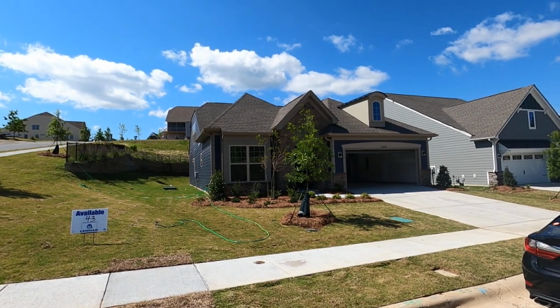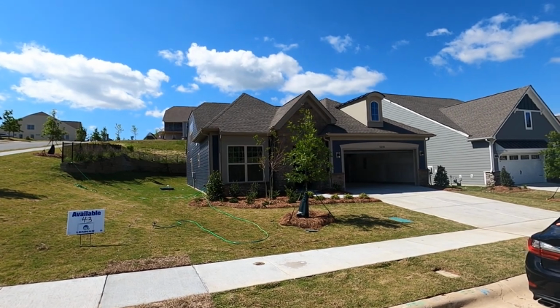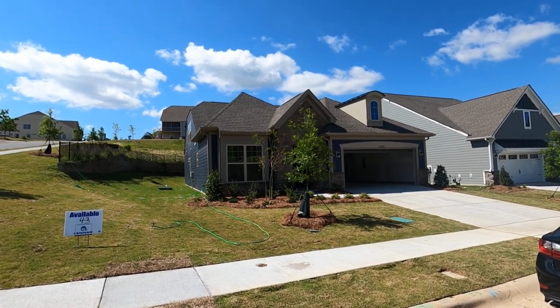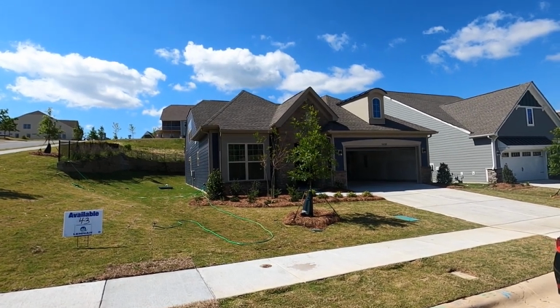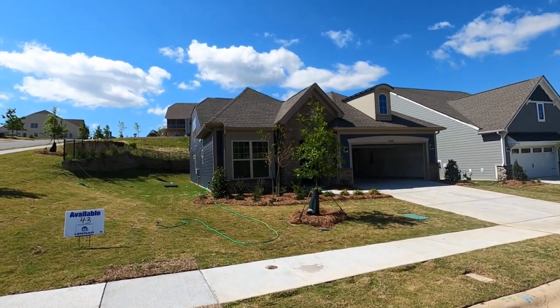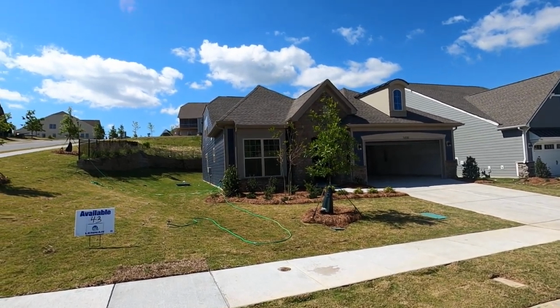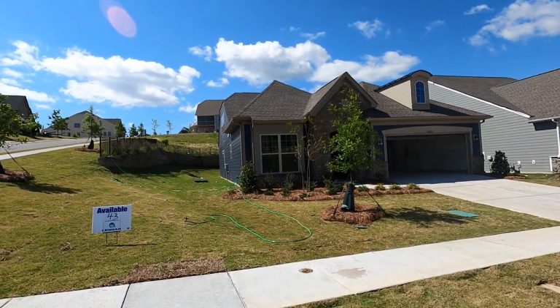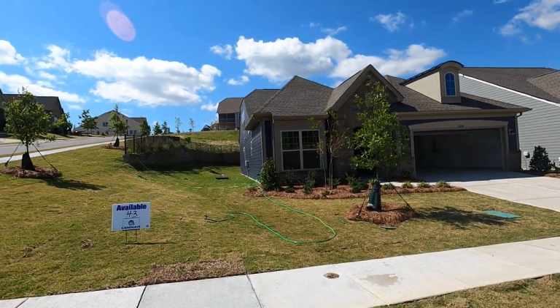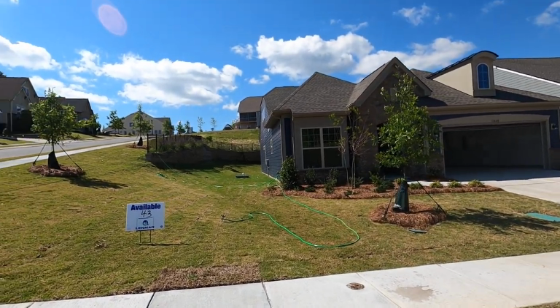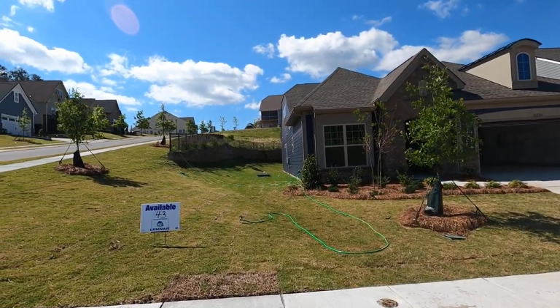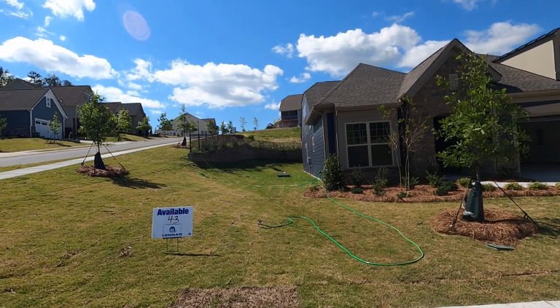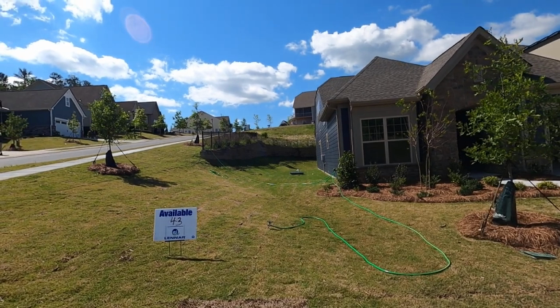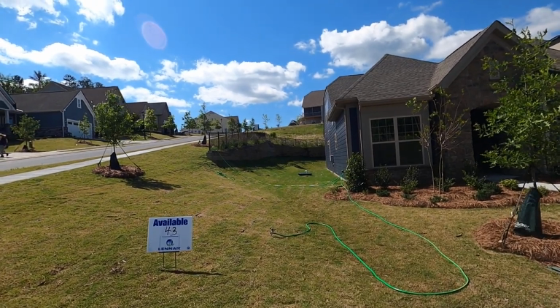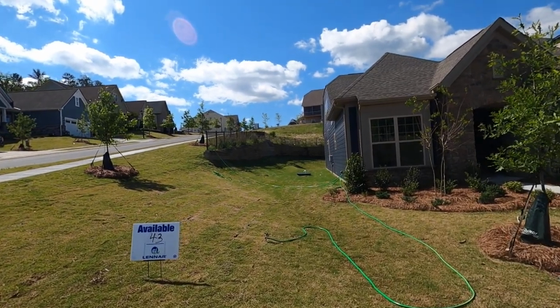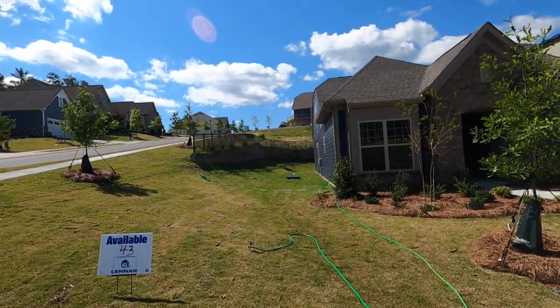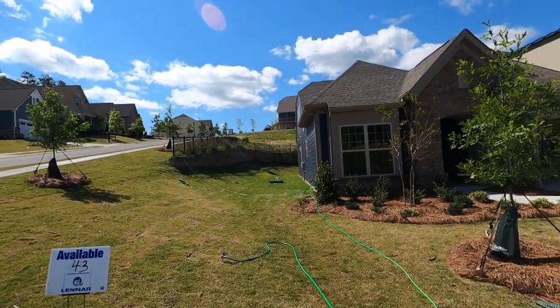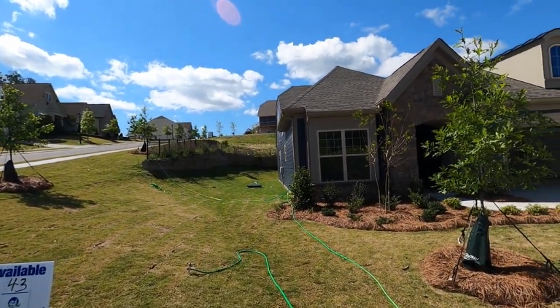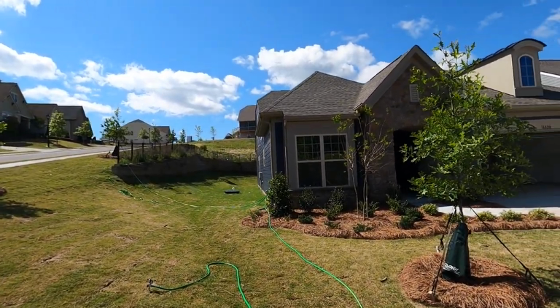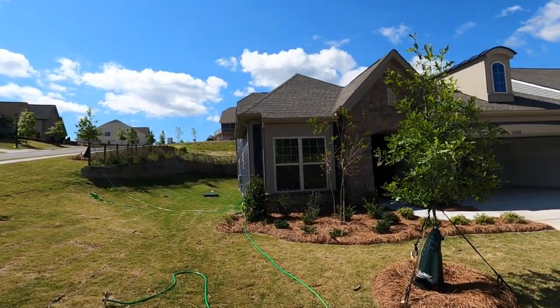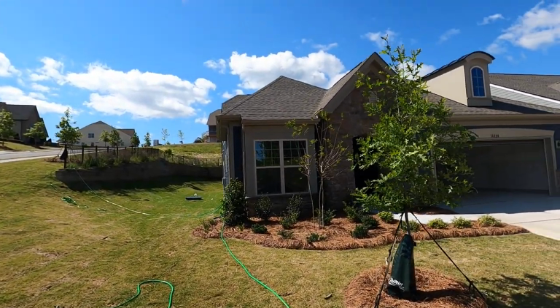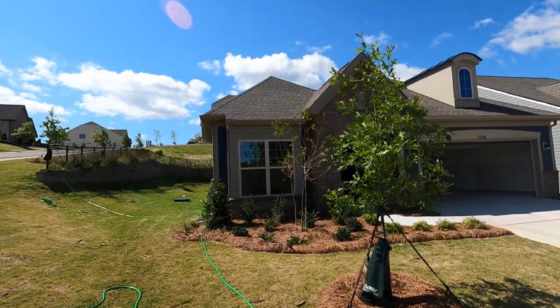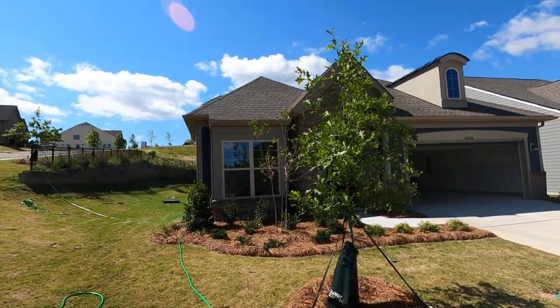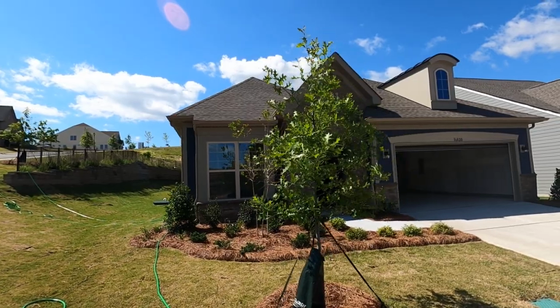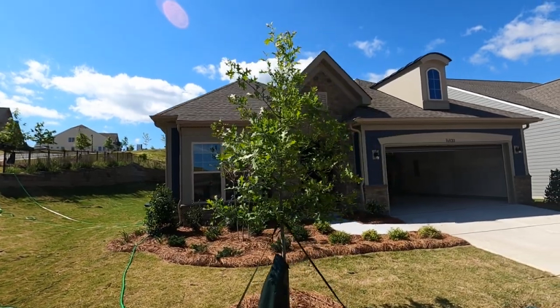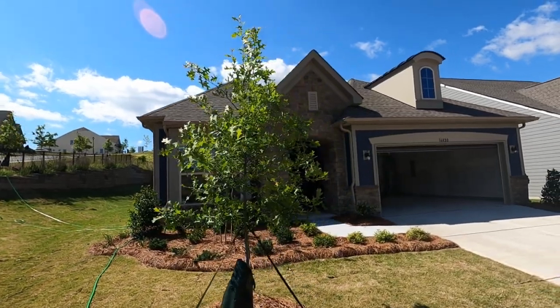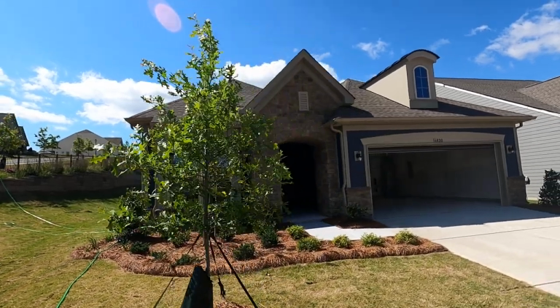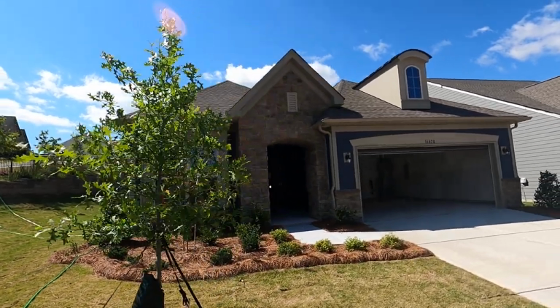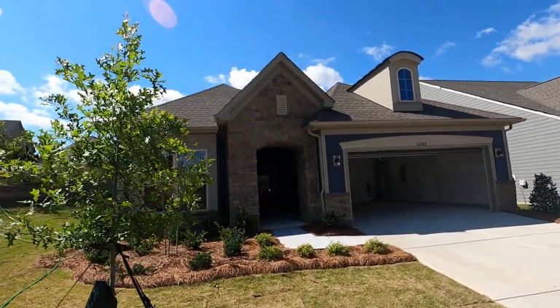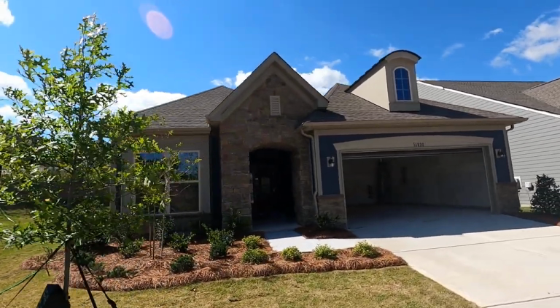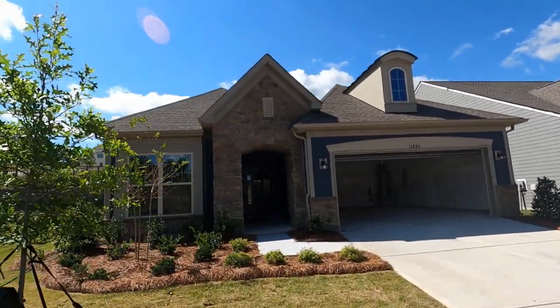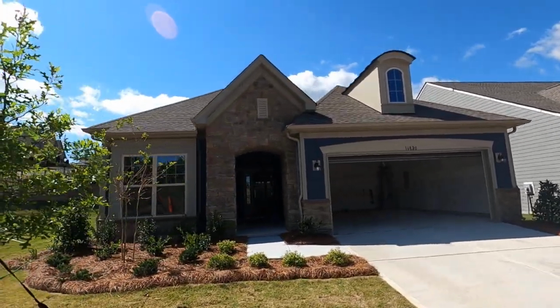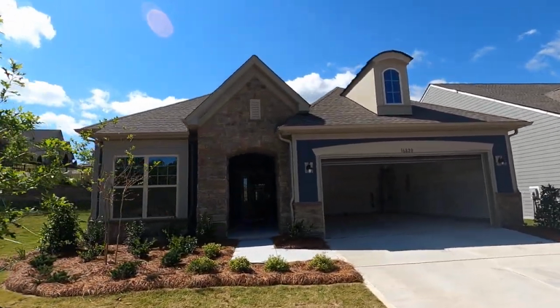Hey, it's Roger. I'm on location at the Palisades. I want to show you this corner lot. It's Lennar's really cool one and a half story version of the Bliss, and it's called the Beacon. They're quite alliterative. I like the exterior.